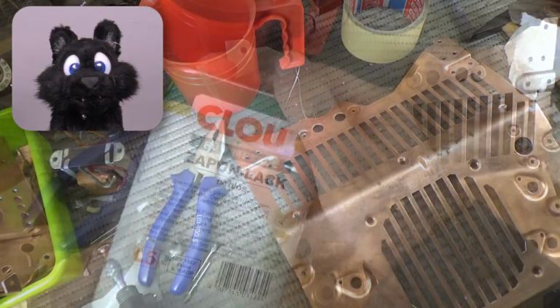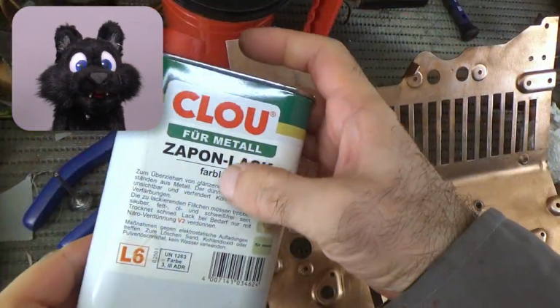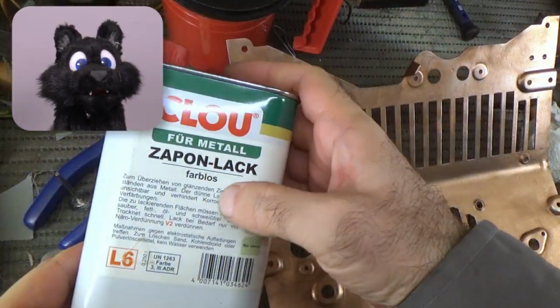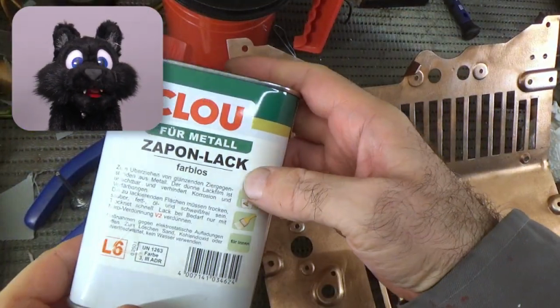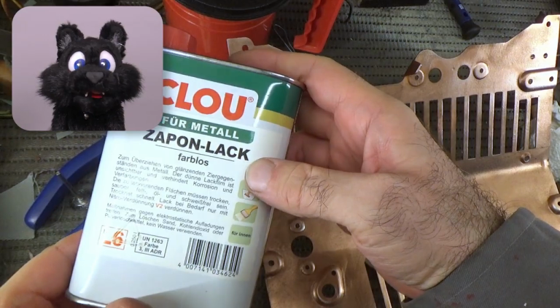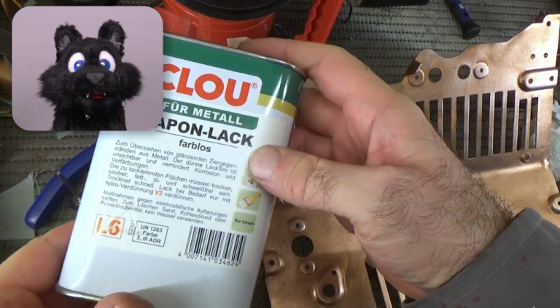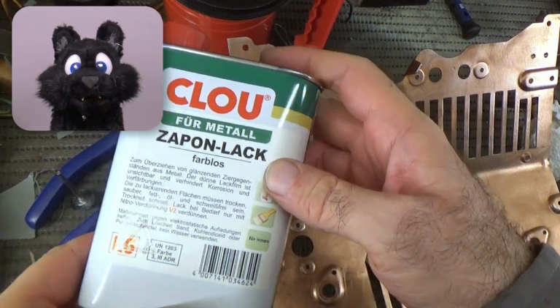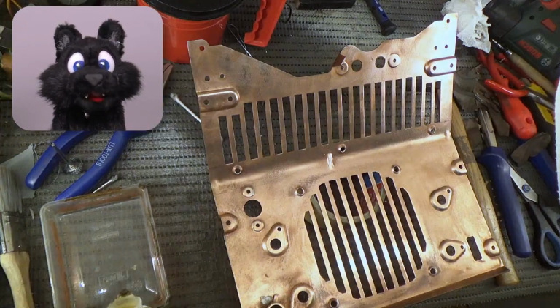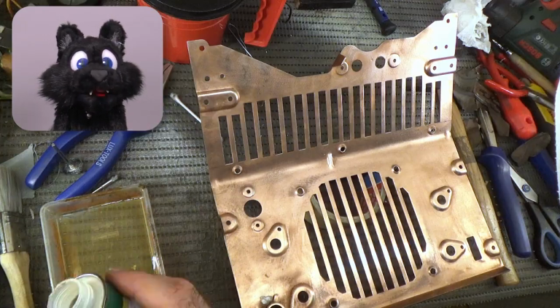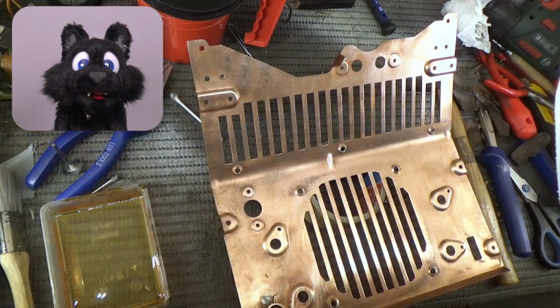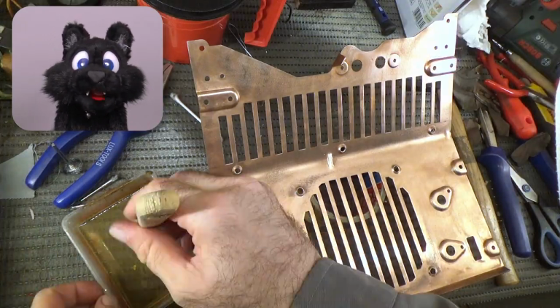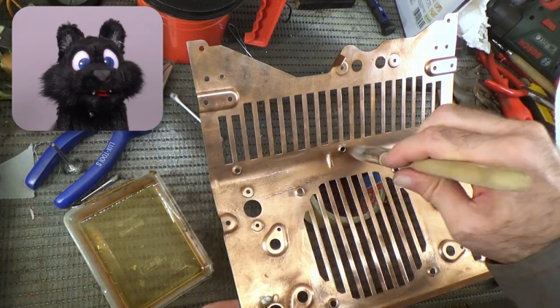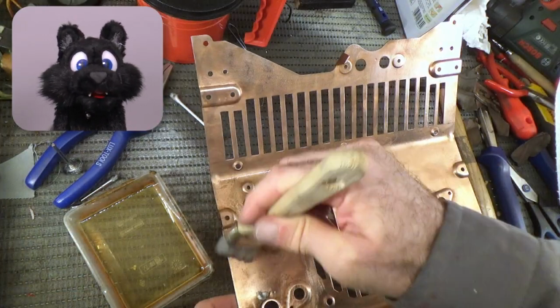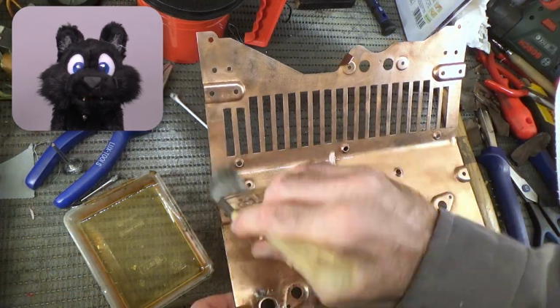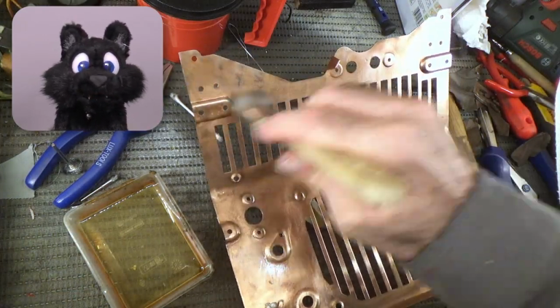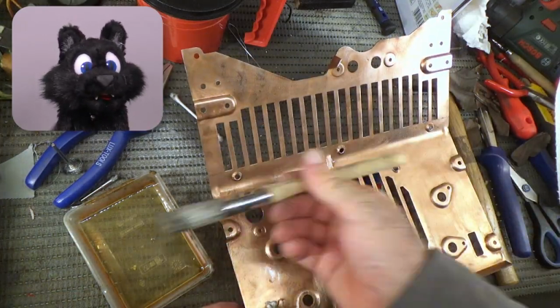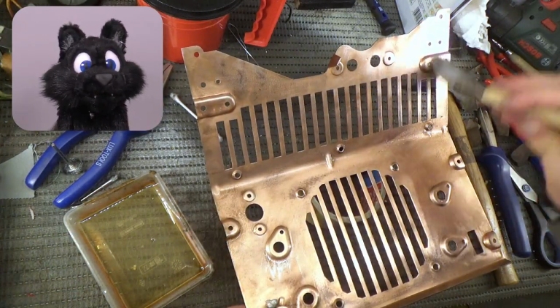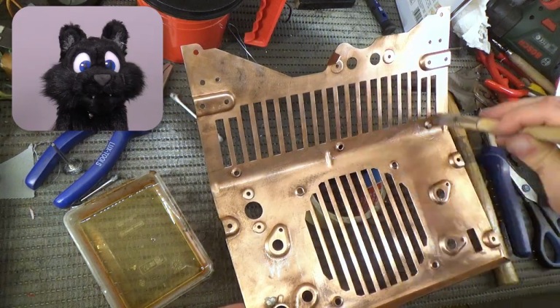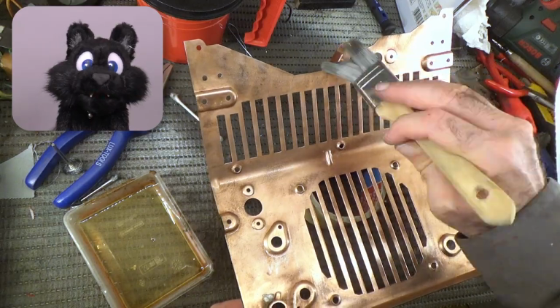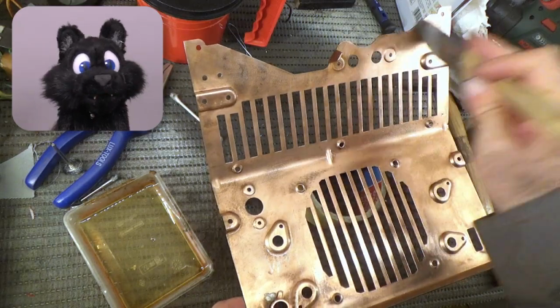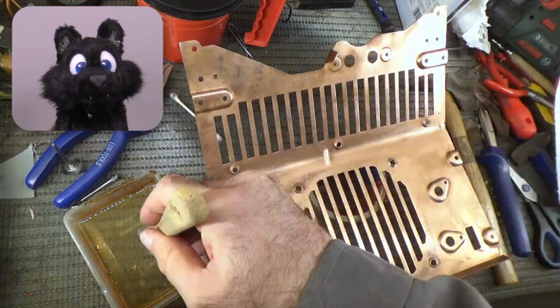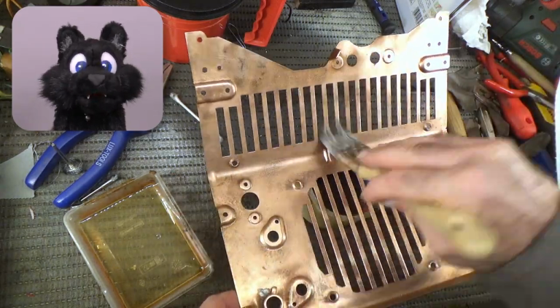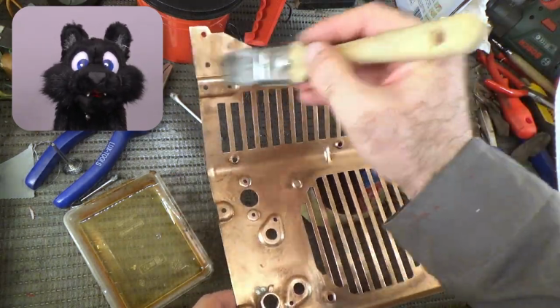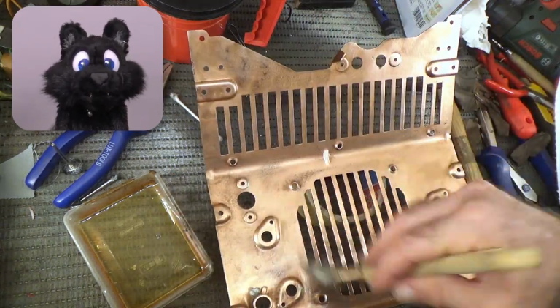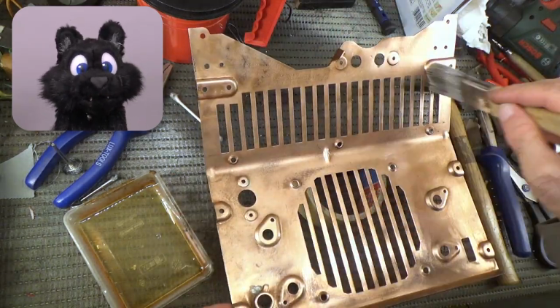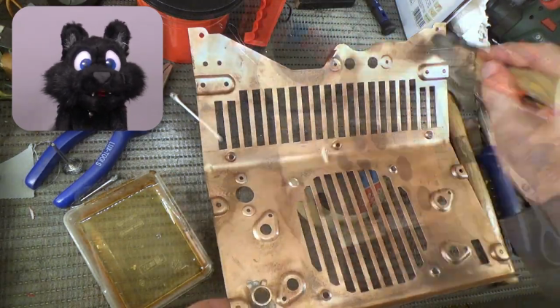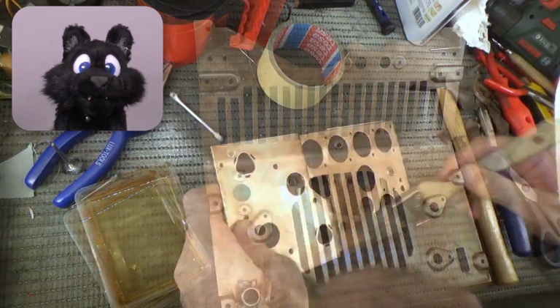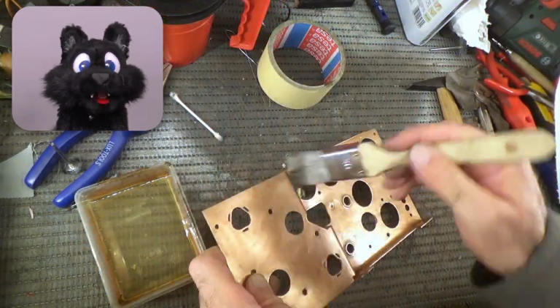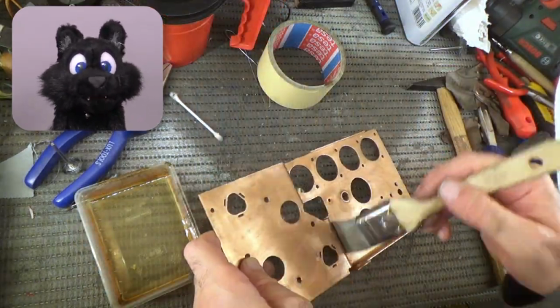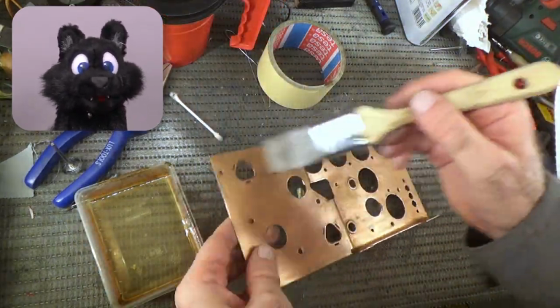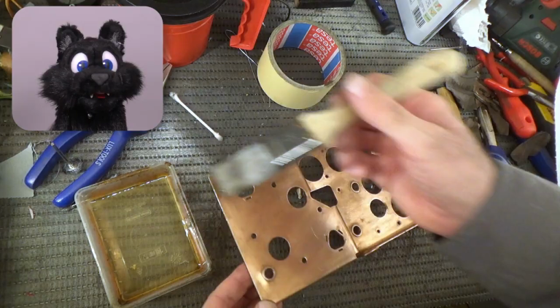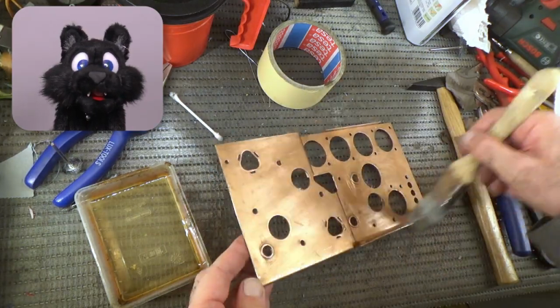In an attempt to keep it from going dull again, I brushed on a thin coat of clear lacquer. And yes, I will make sure that the electrical contacts actually make contact to ground the chassis.